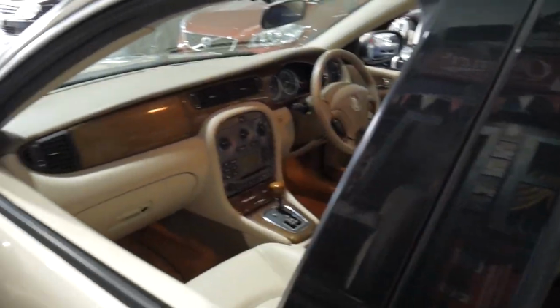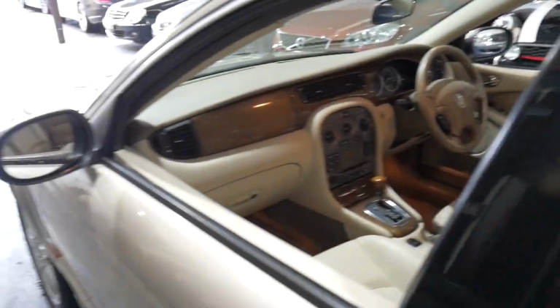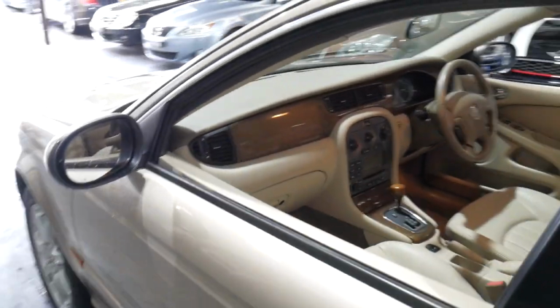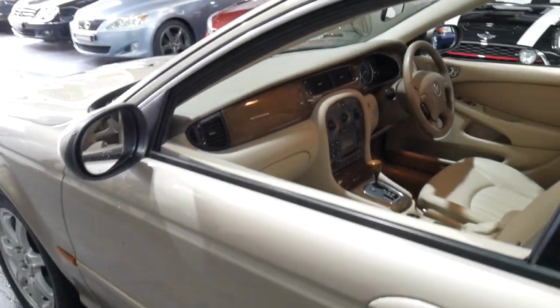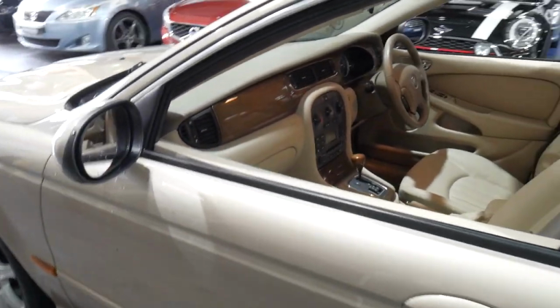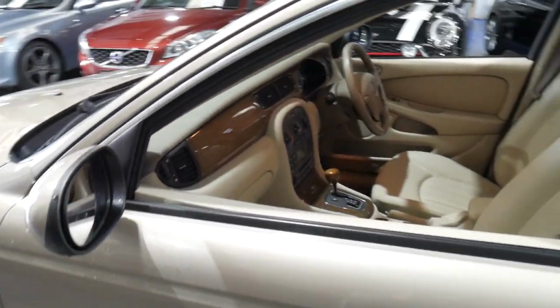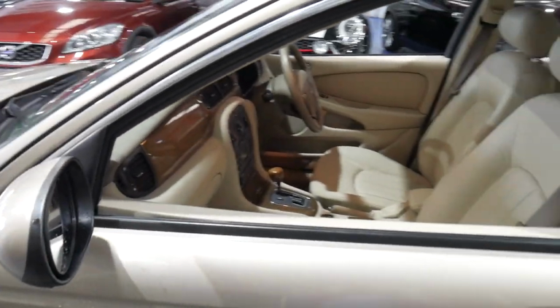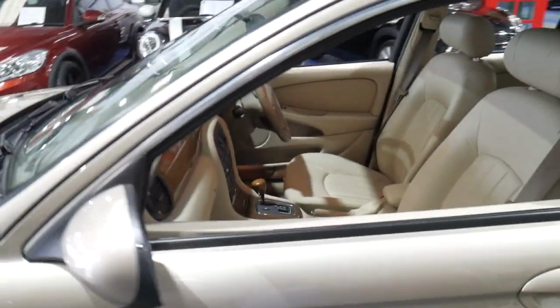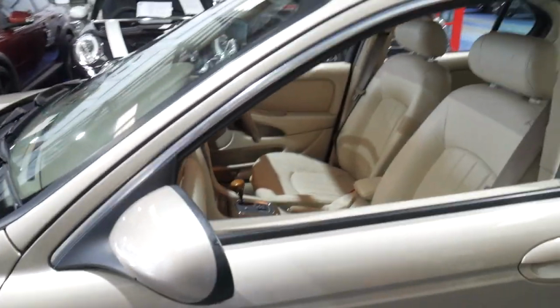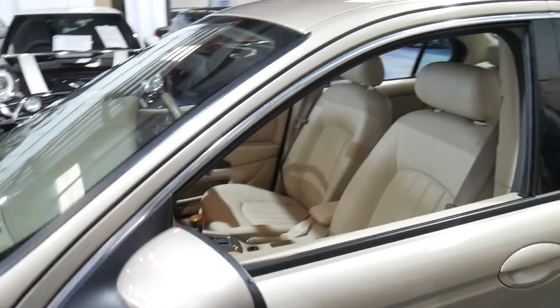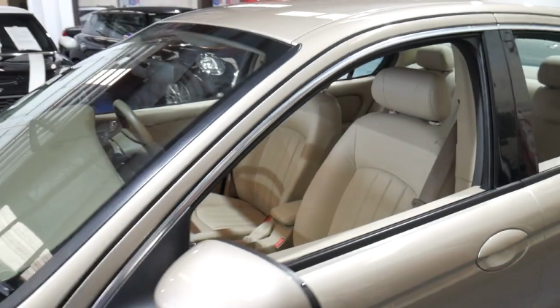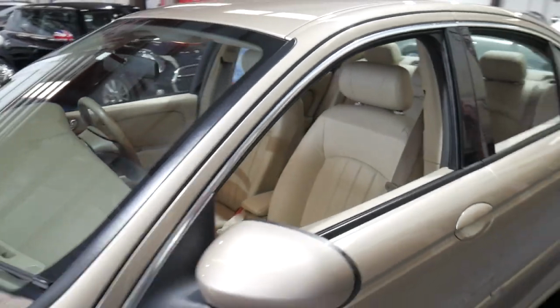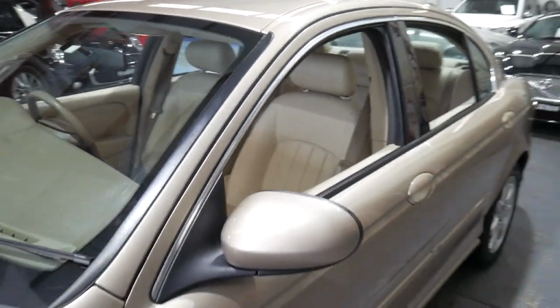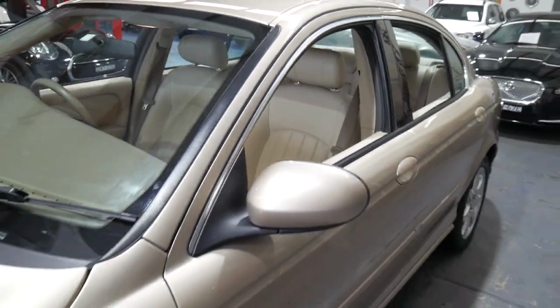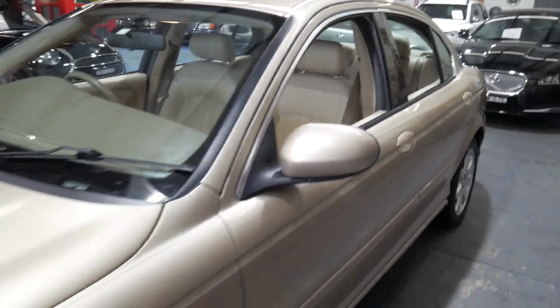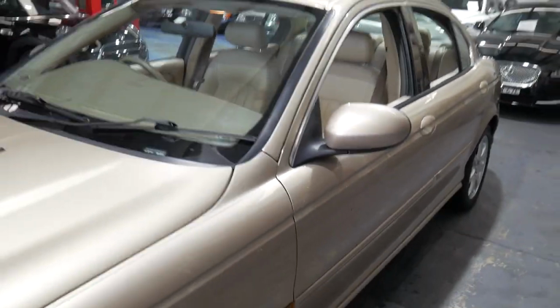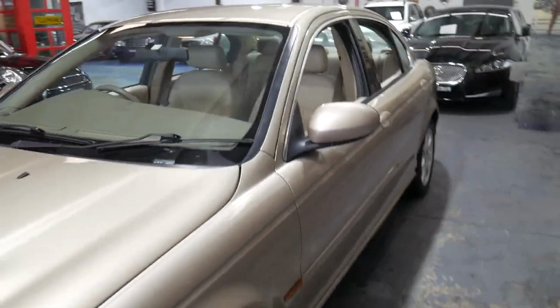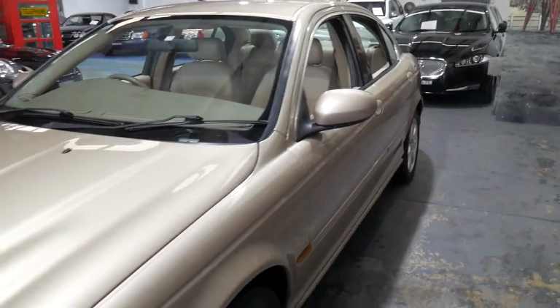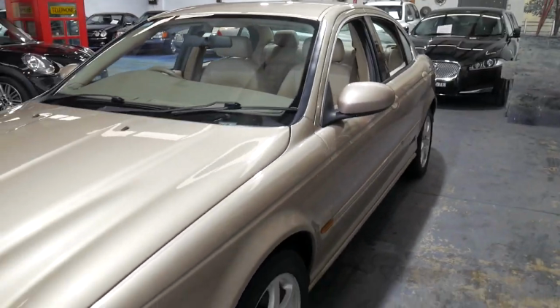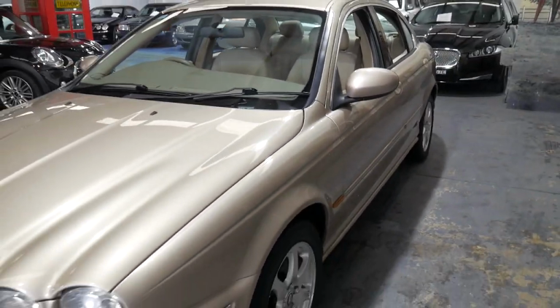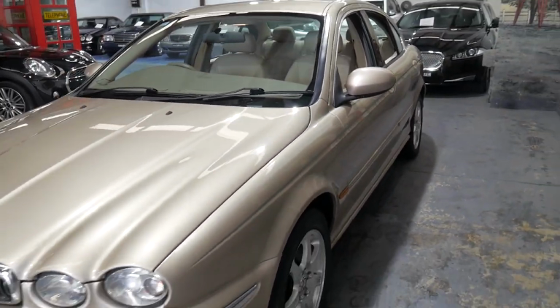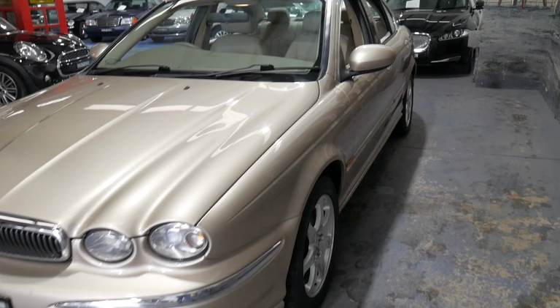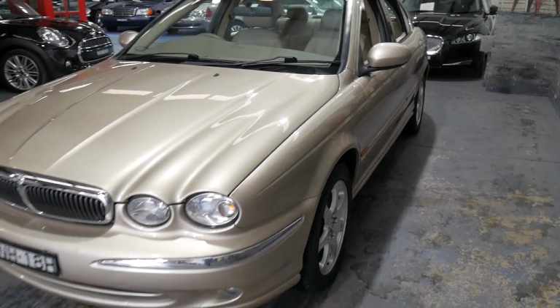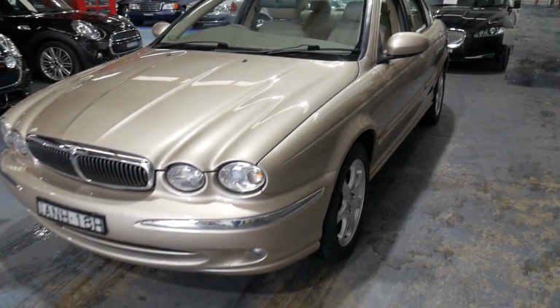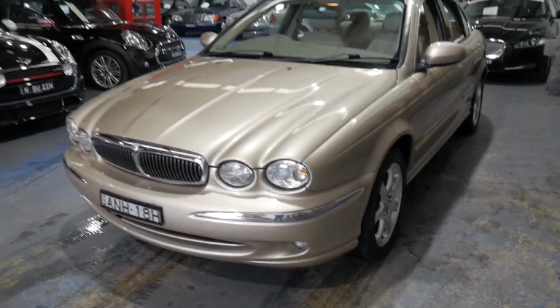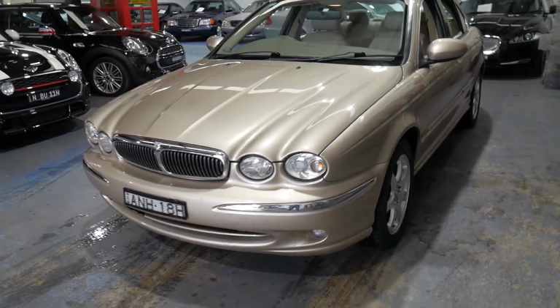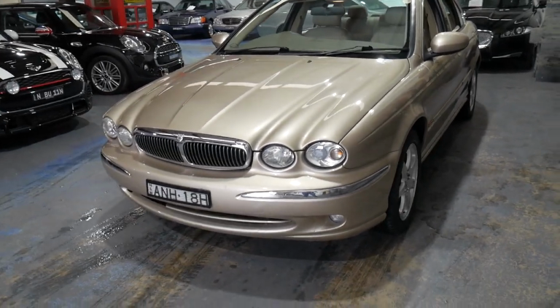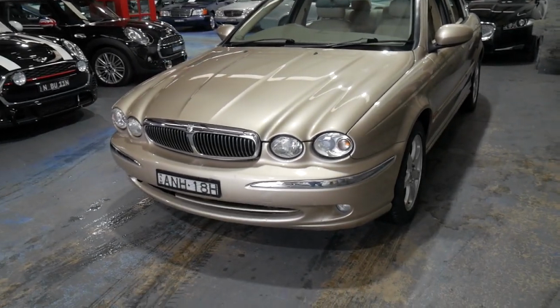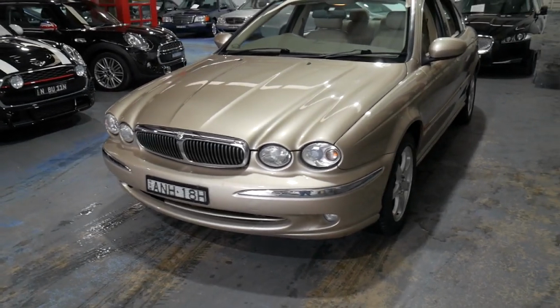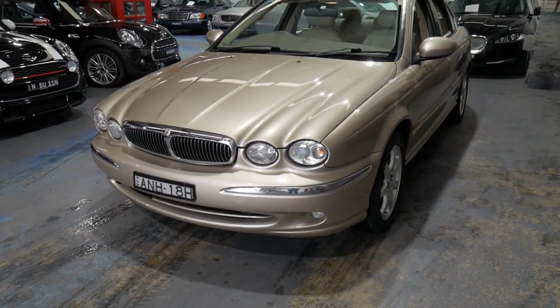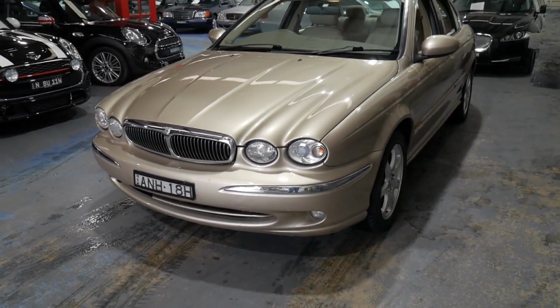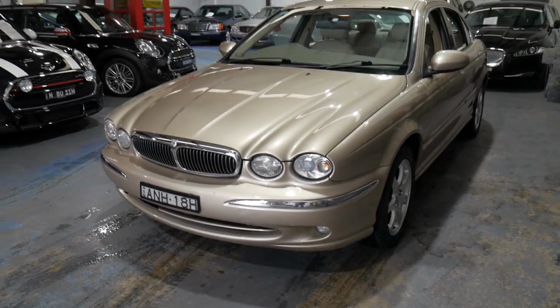You can see the six cylinders, and these cars have been known to reach two, three, four, even five hundred thousand kilometres. So they're very good cars, and this car for just under $10,000 is very affordable.